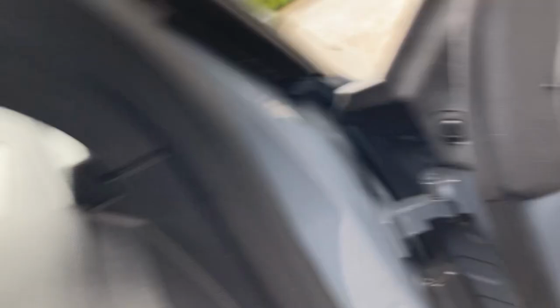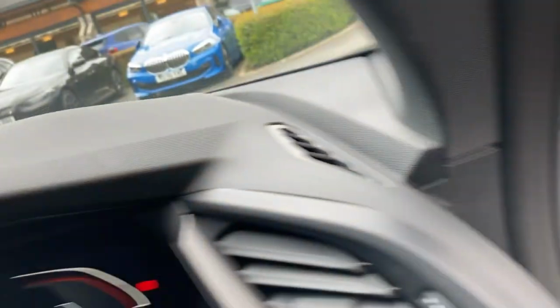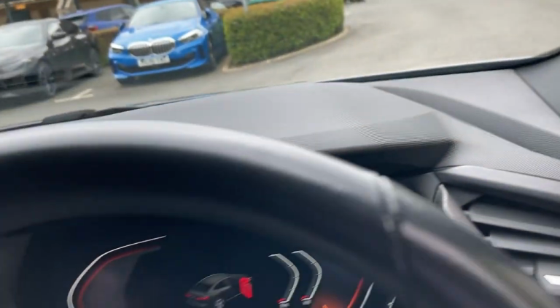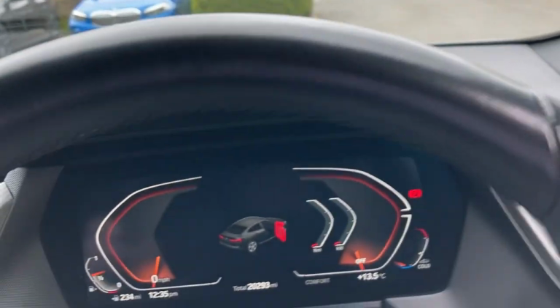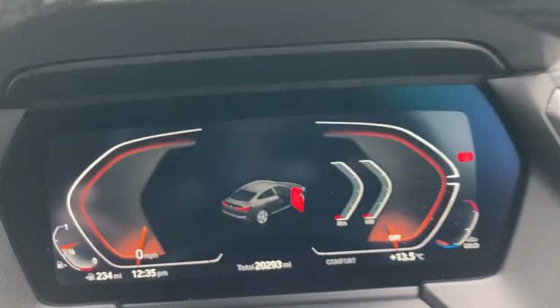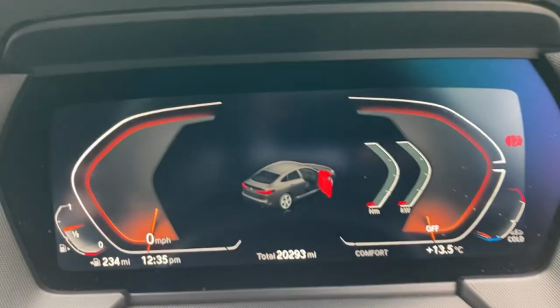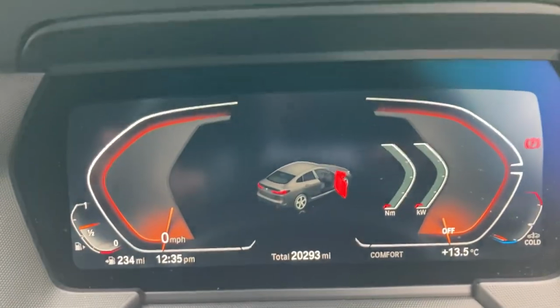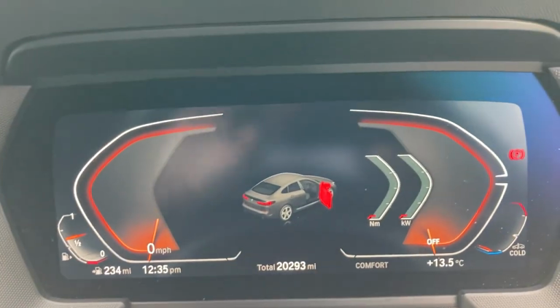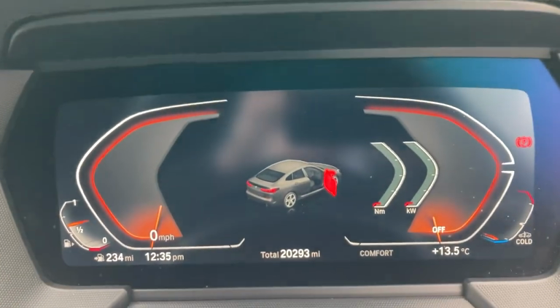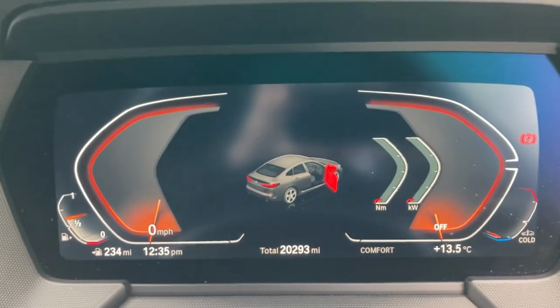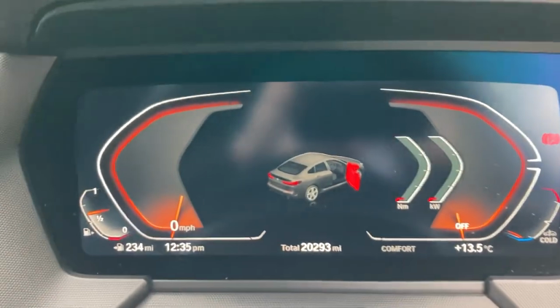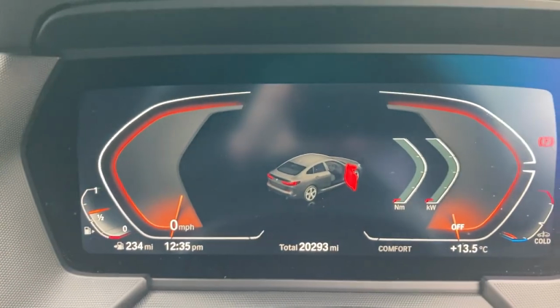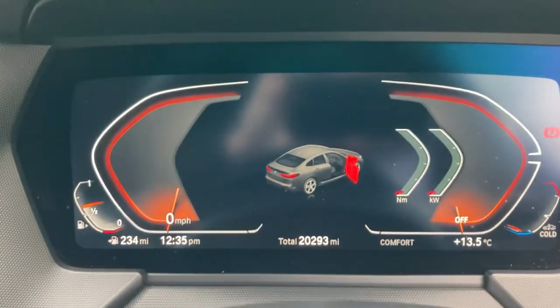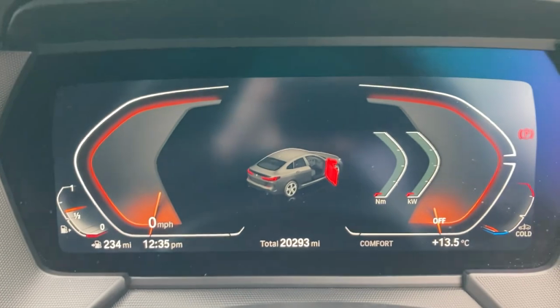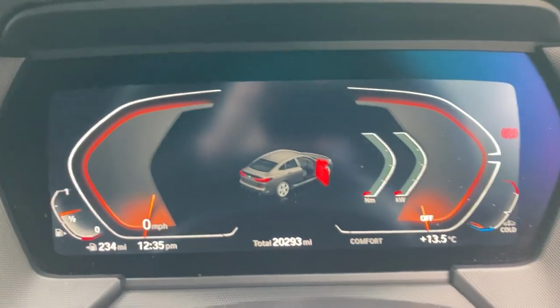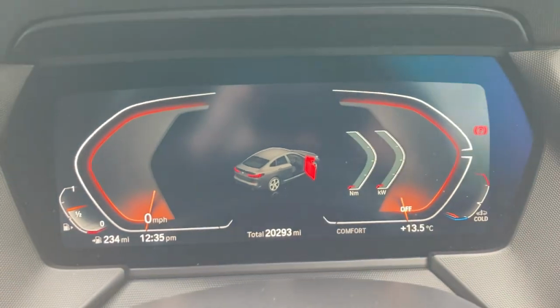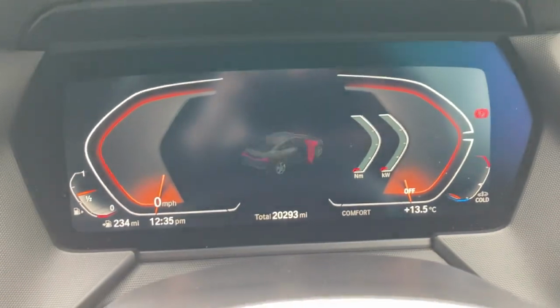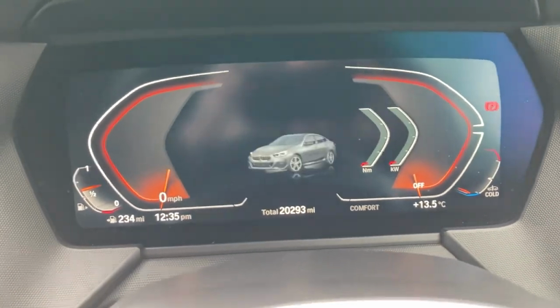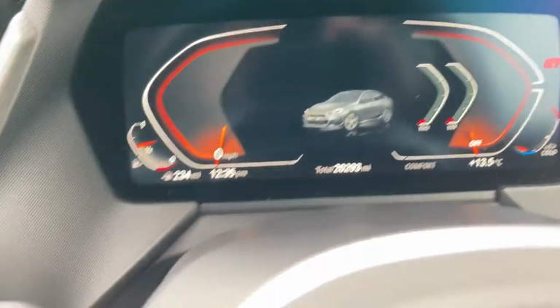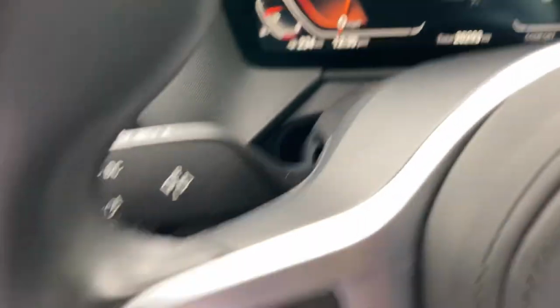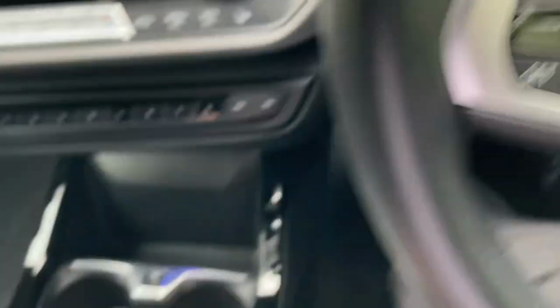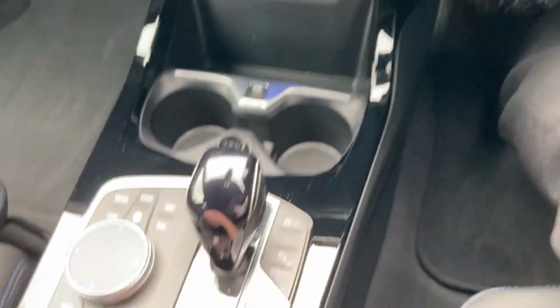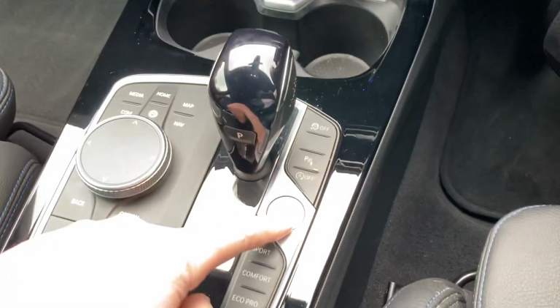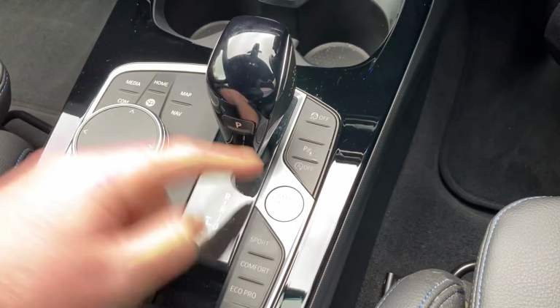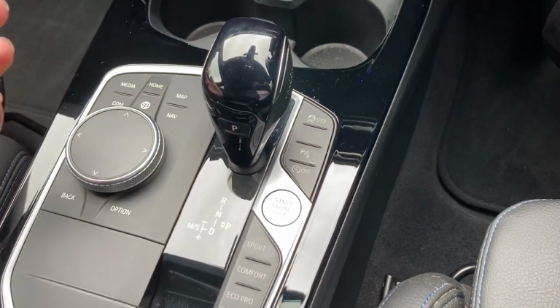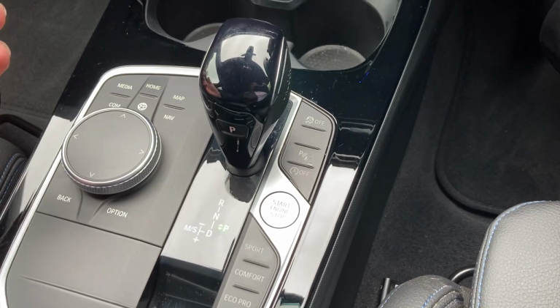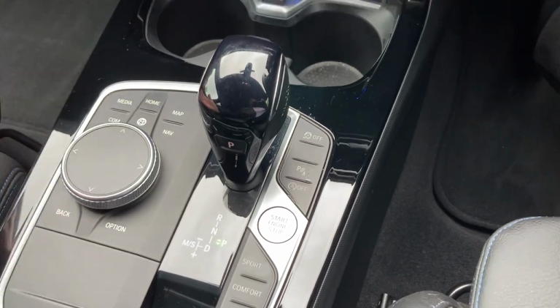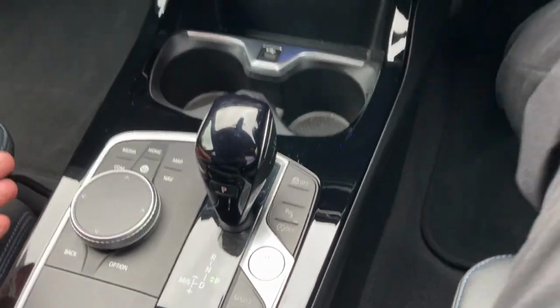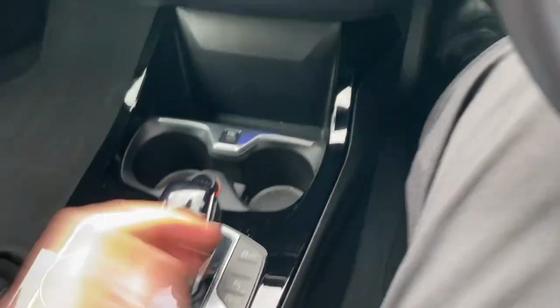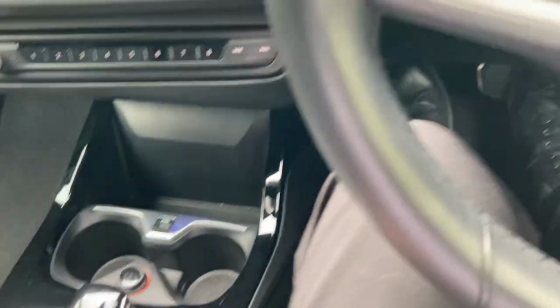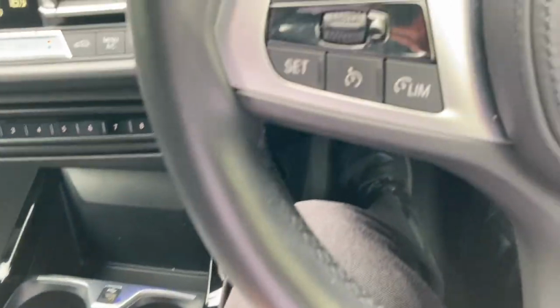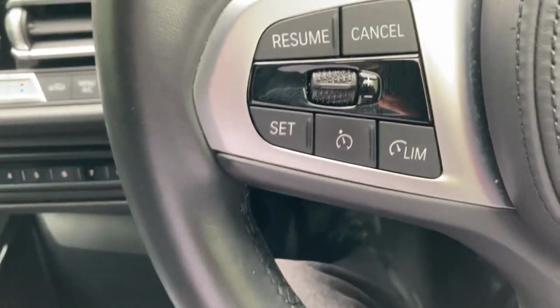Jumping inside, you can see the mileage there — 20,293 — on the fully digital dashboard. Starting the car: foot on the brake, press the start button, and it fires up that petrol turbo engine.